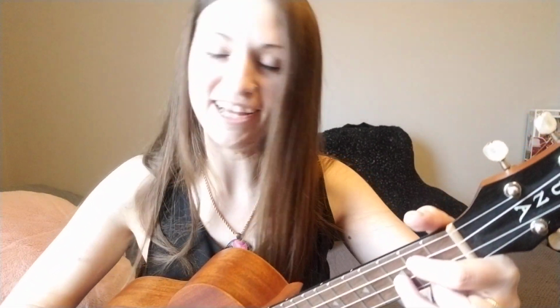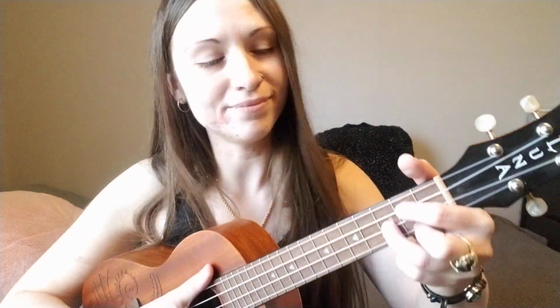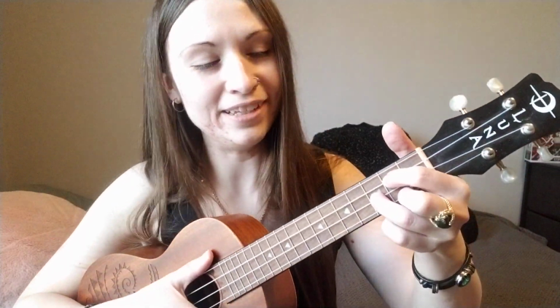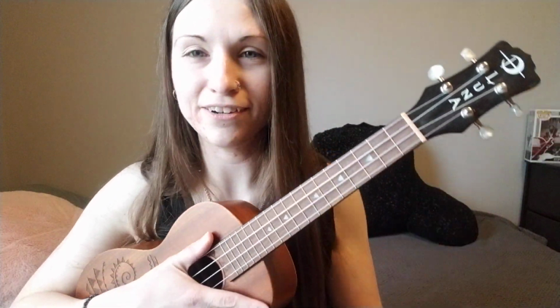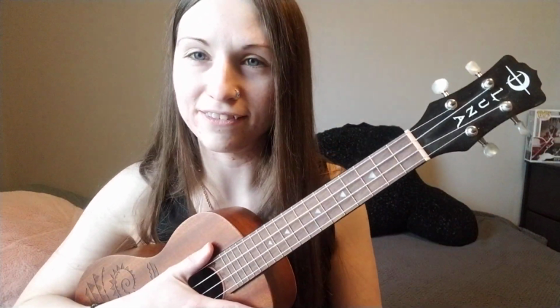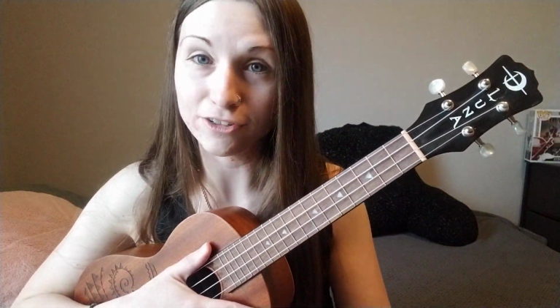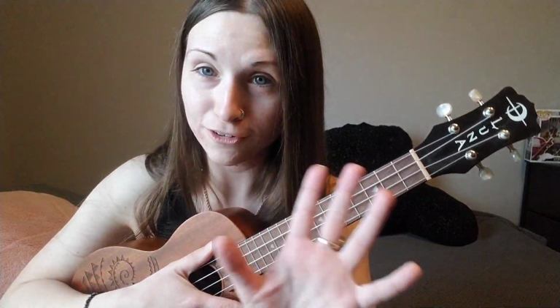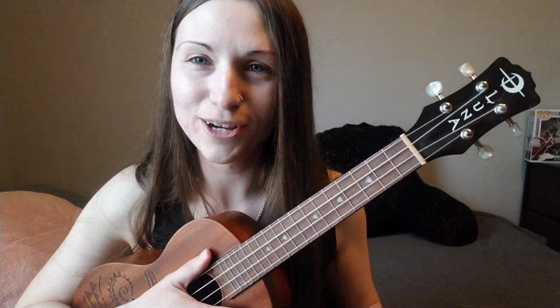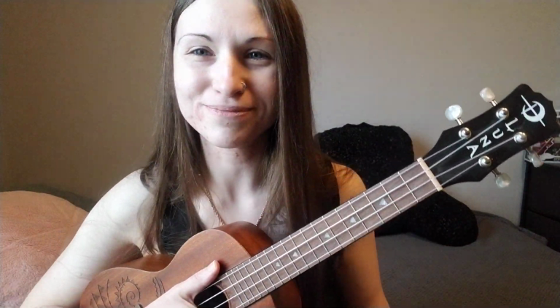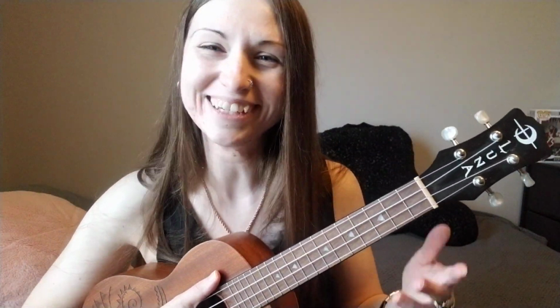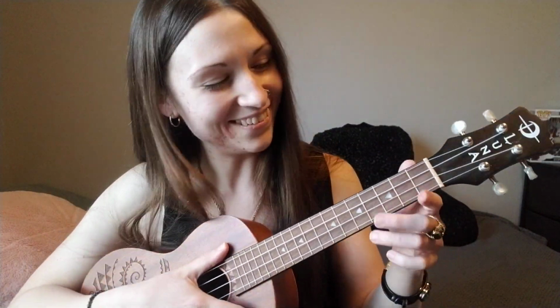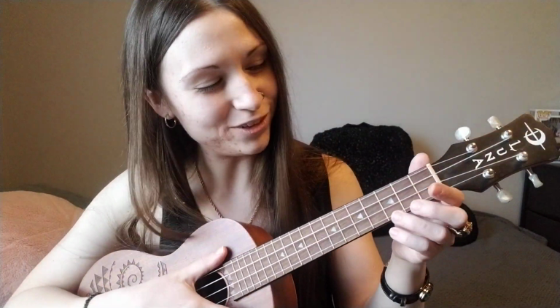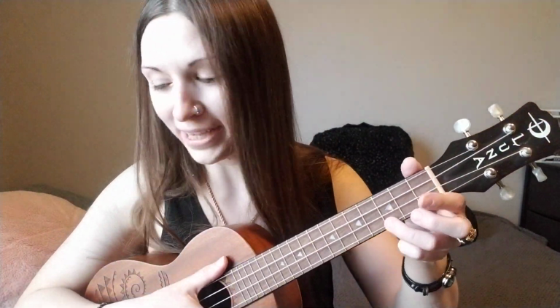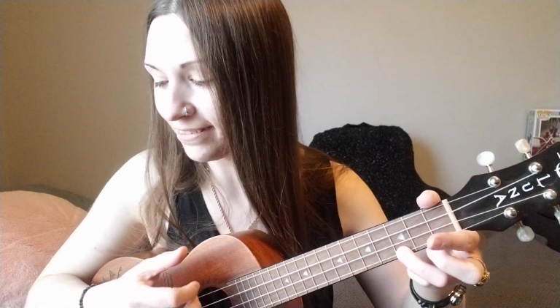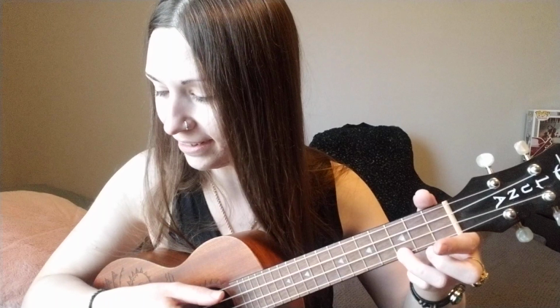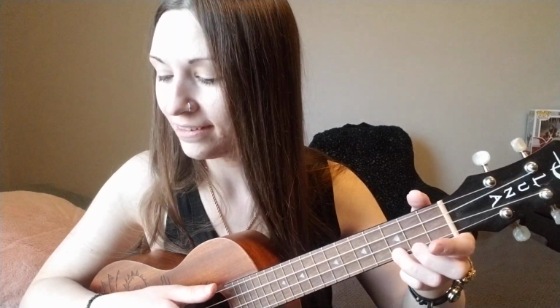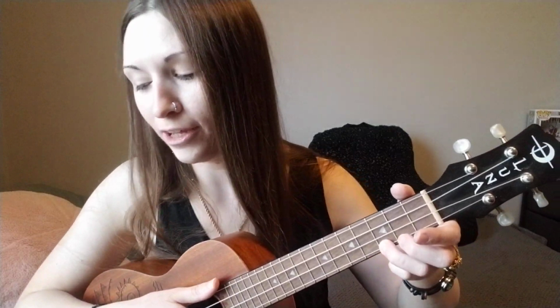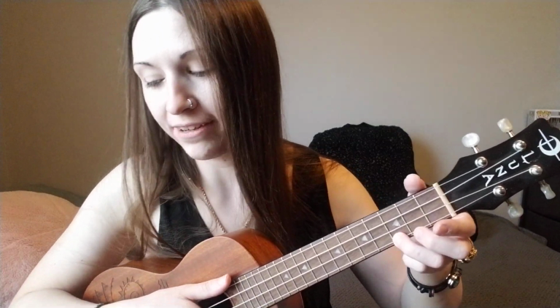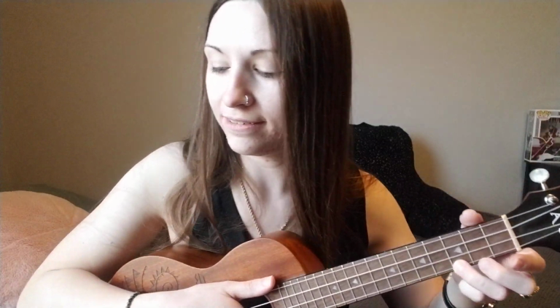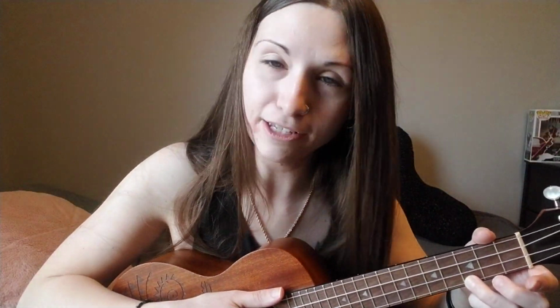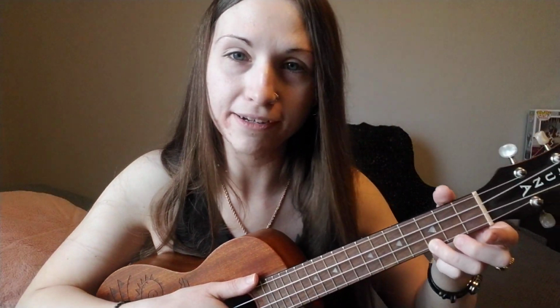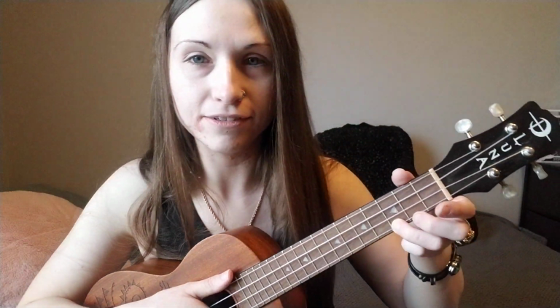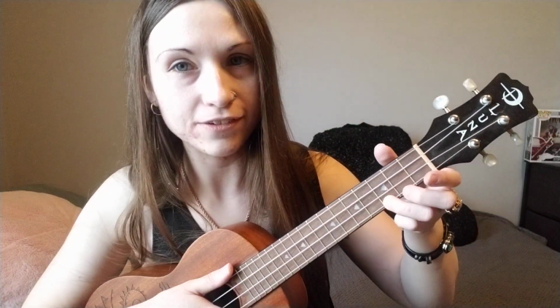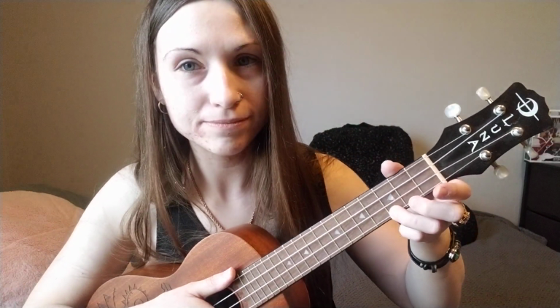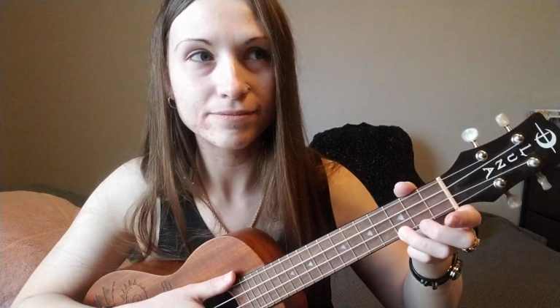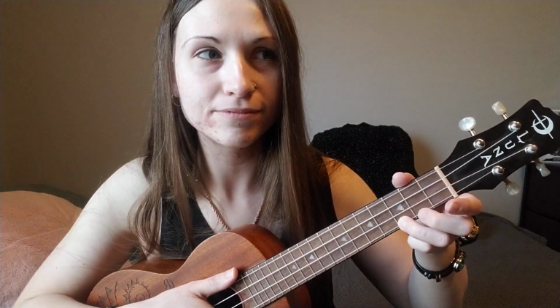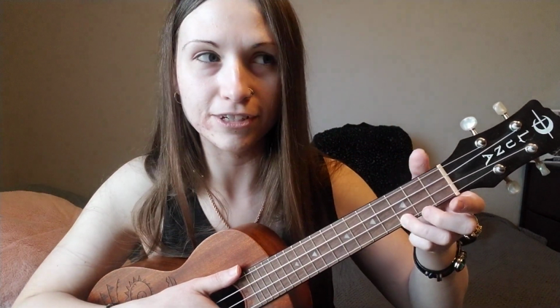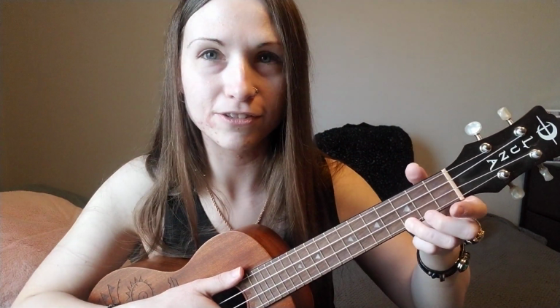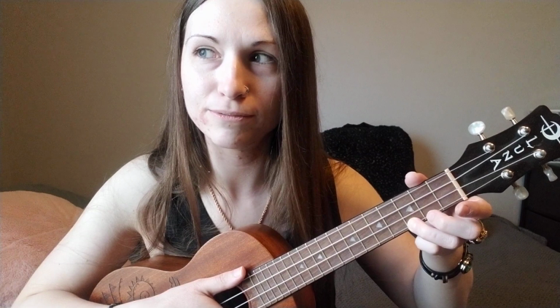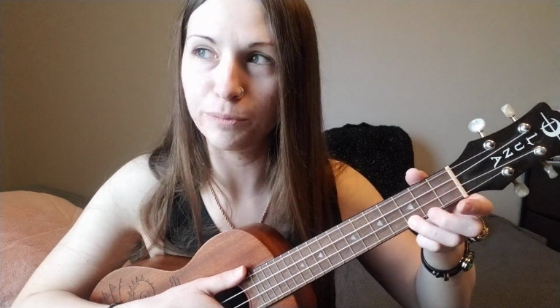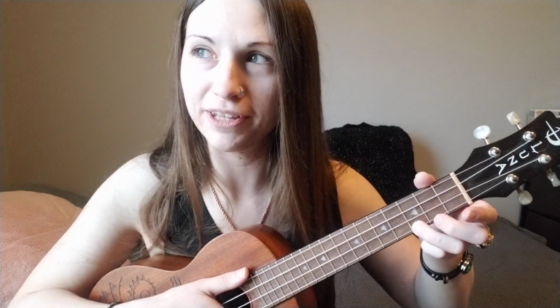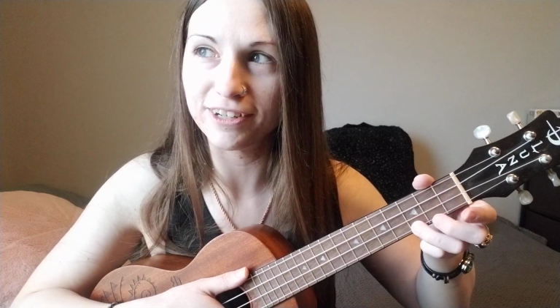And then there's the guitar solo. So you go back to C, A minor, E minor, G for the guitar solo that would be playing over it.